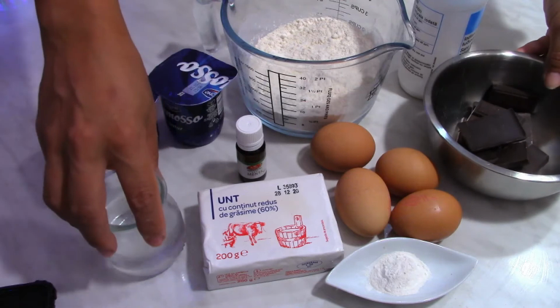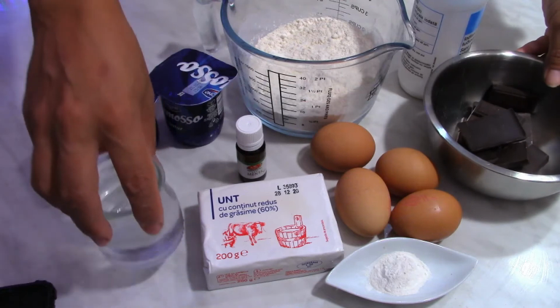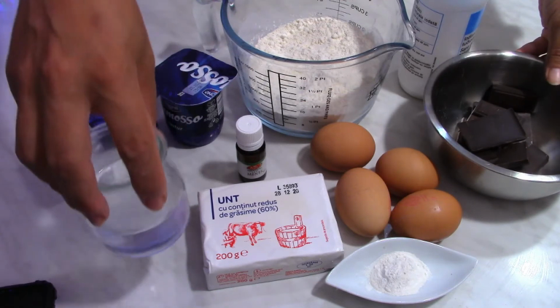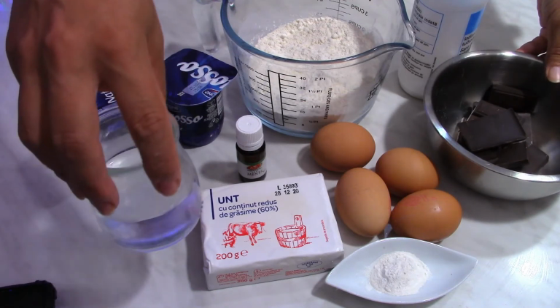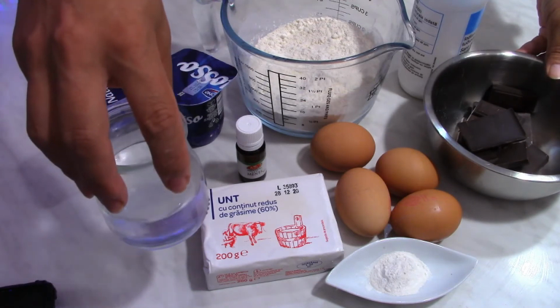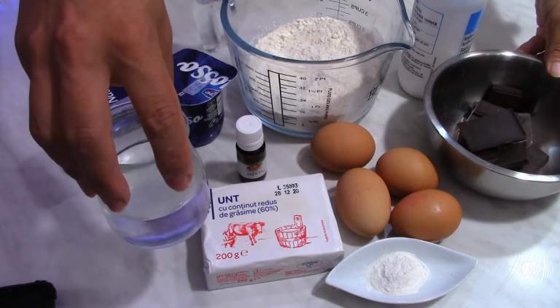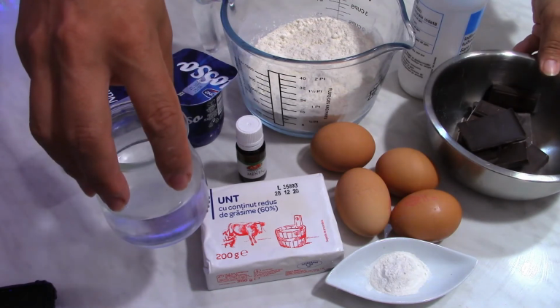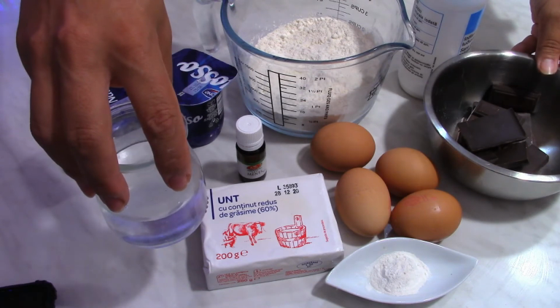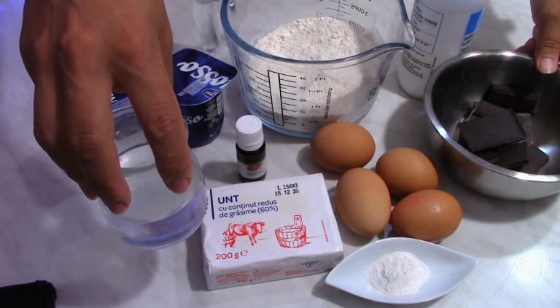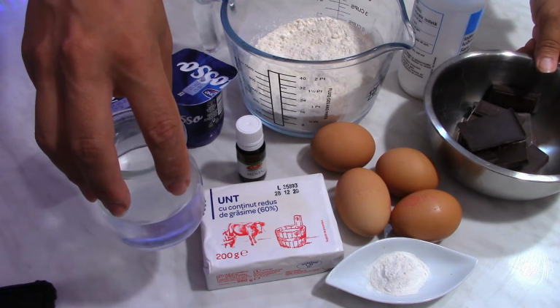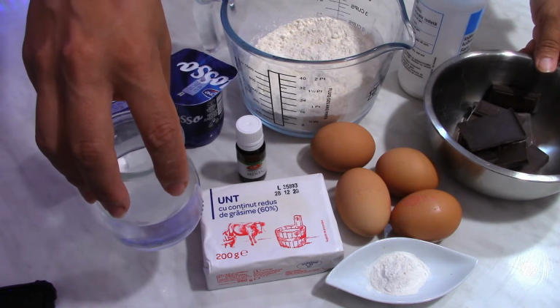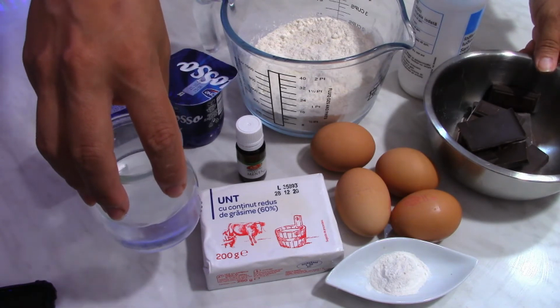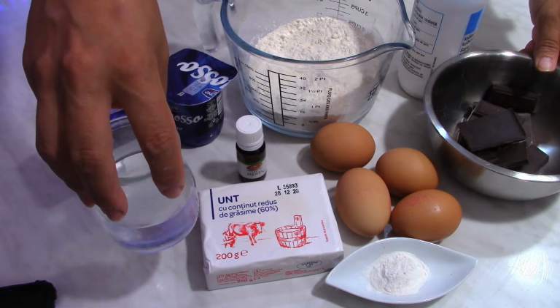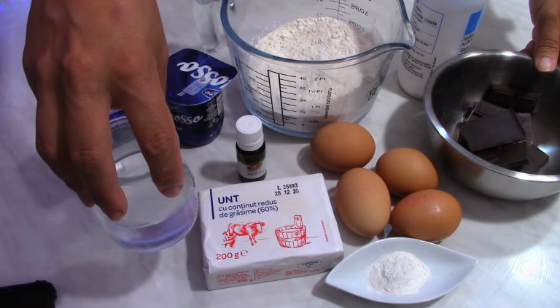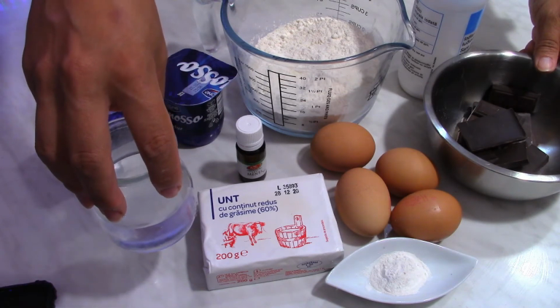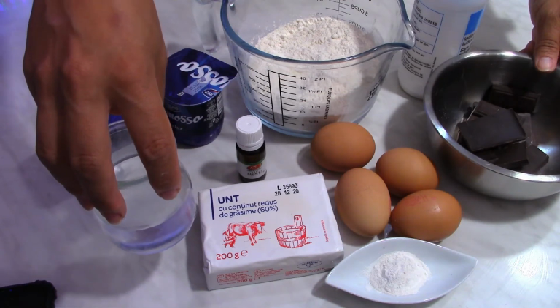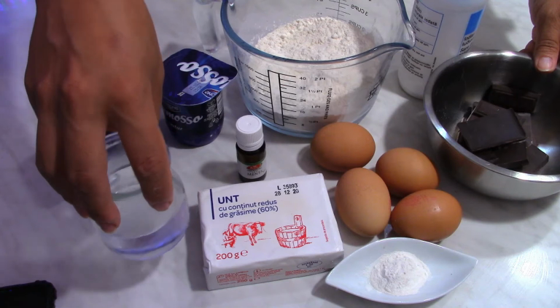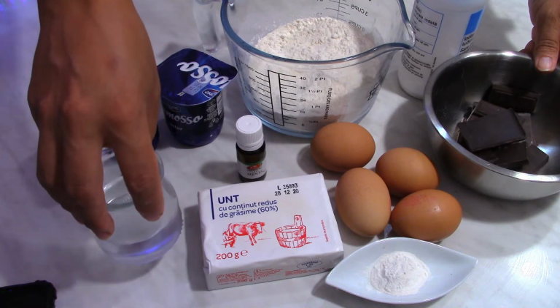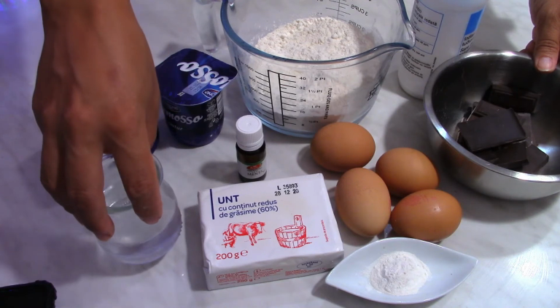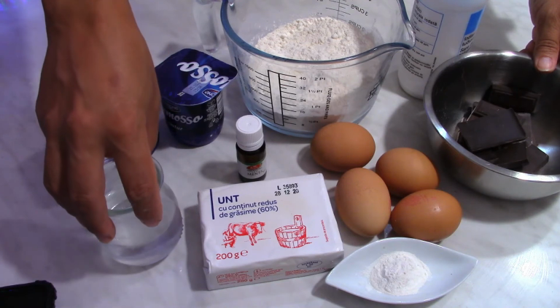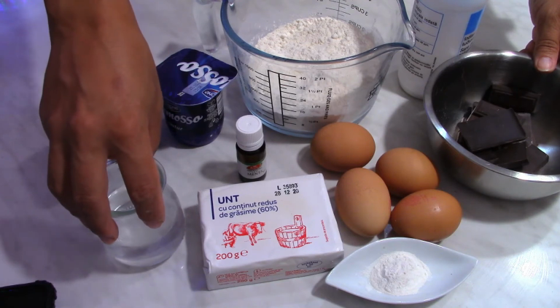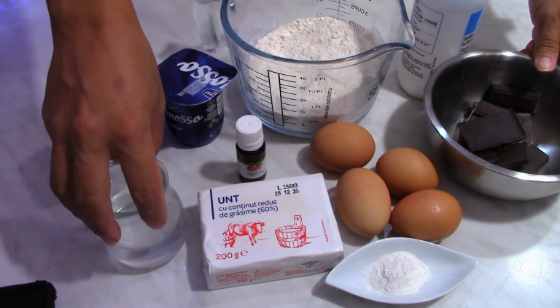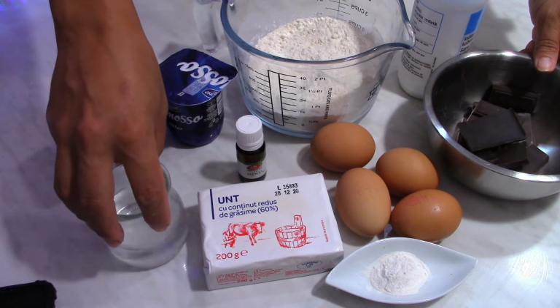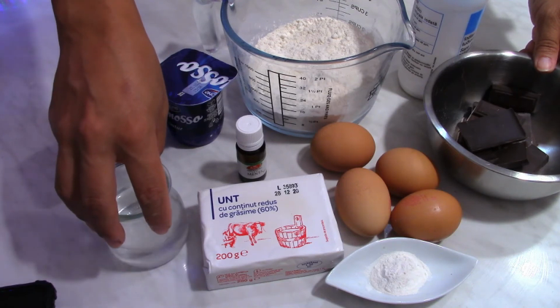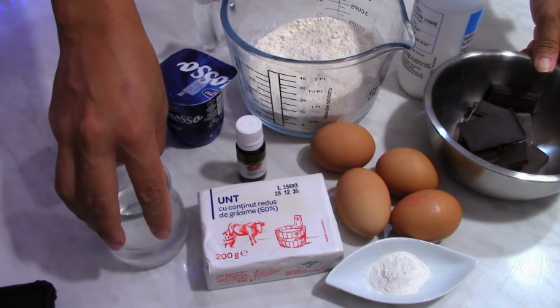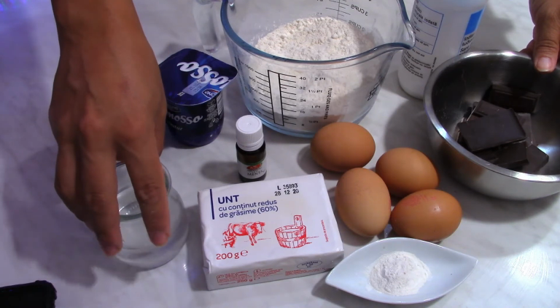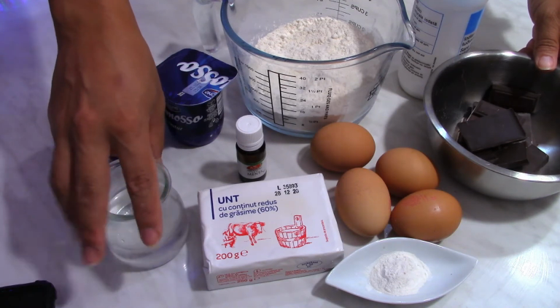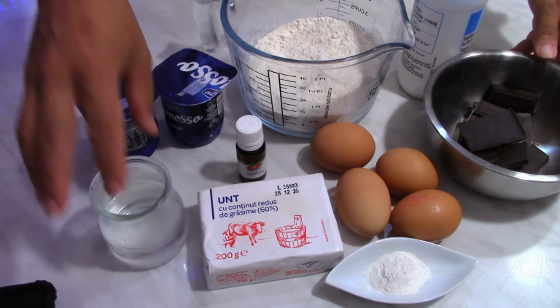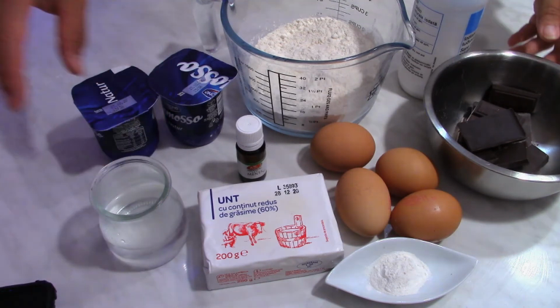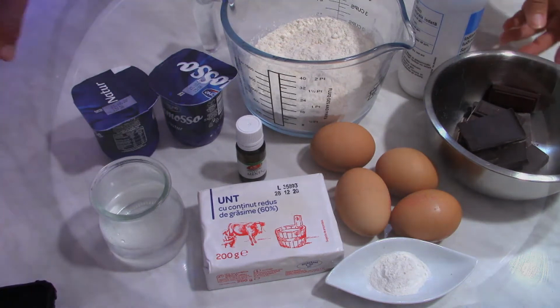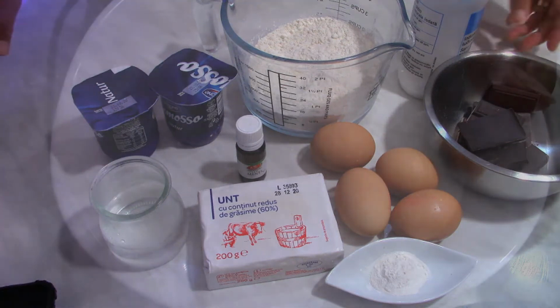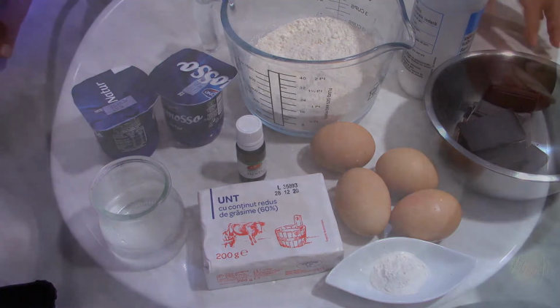I'll also need 60 milliliters of hot water, or half a cup, and of course we need sugar — I'm going to use two cups of sugar.